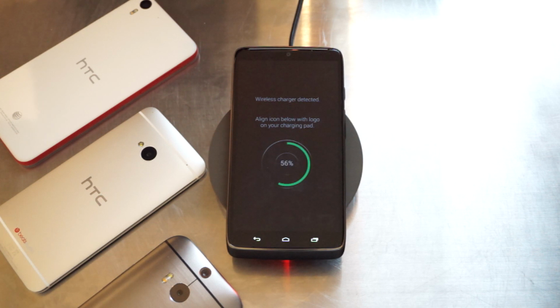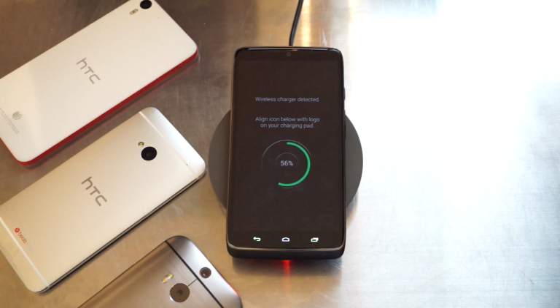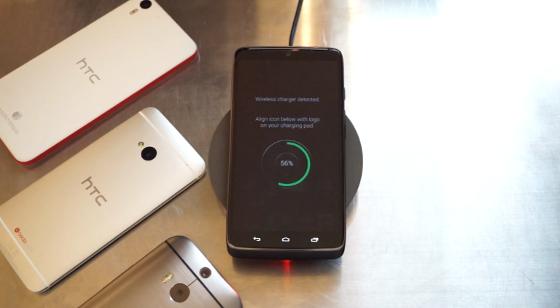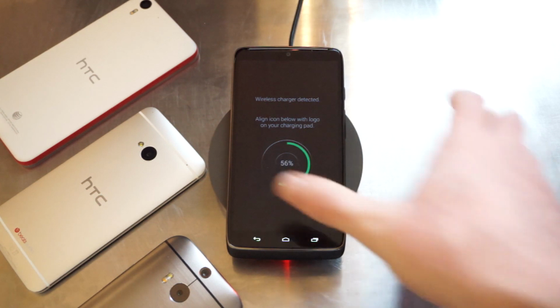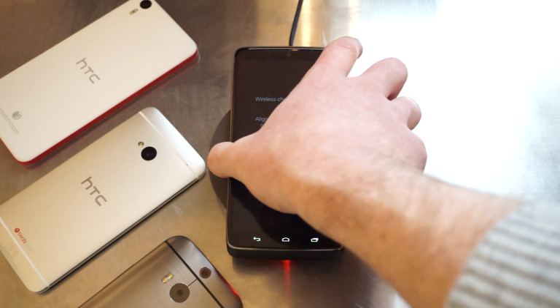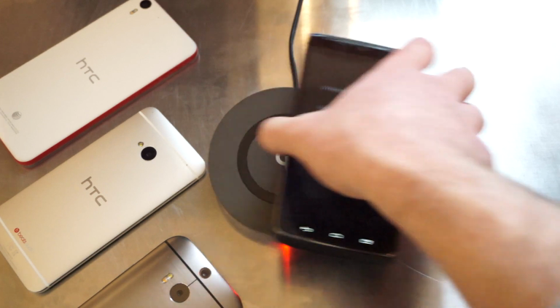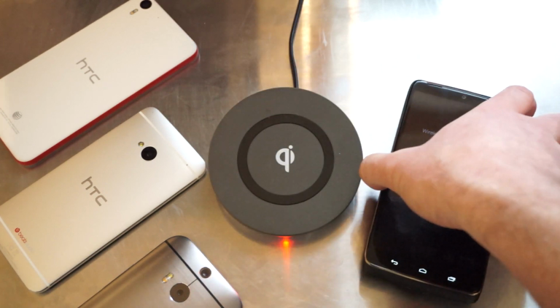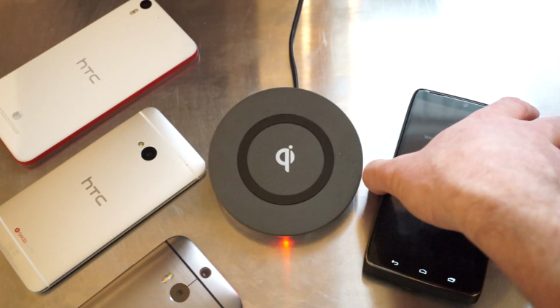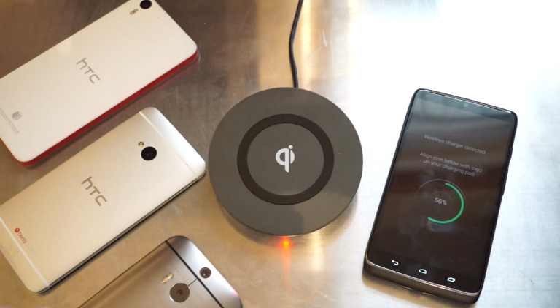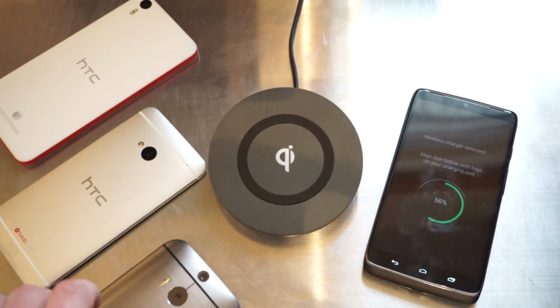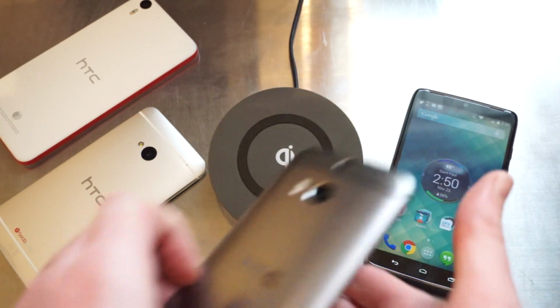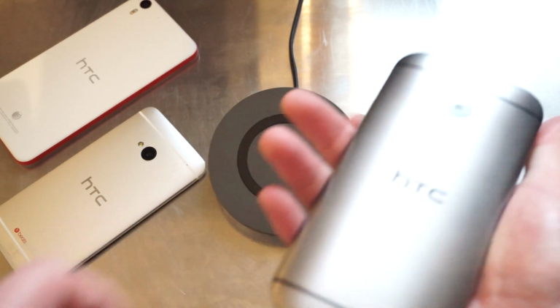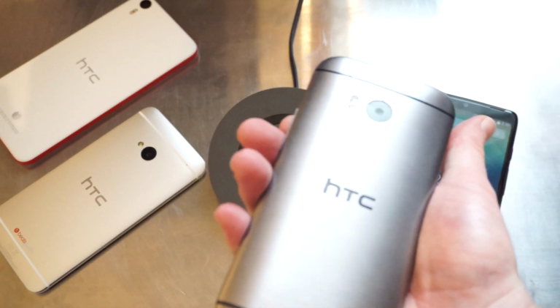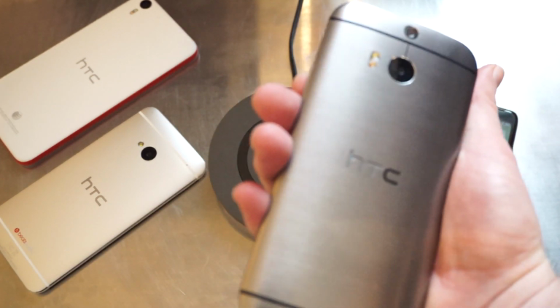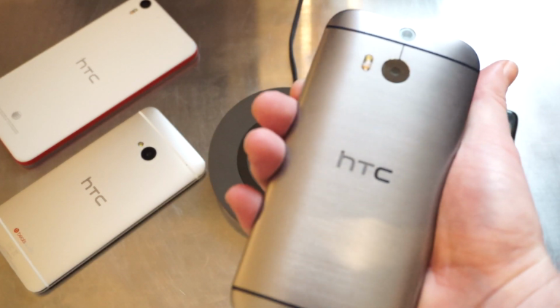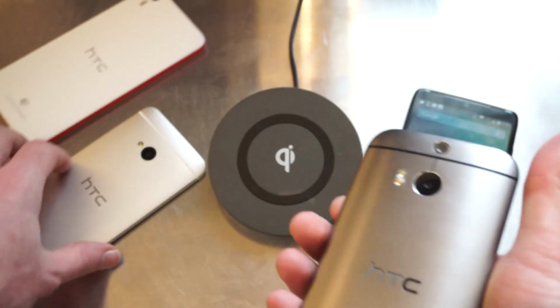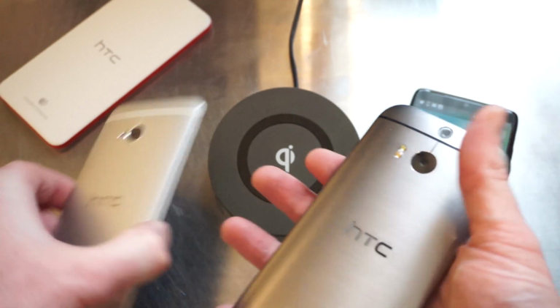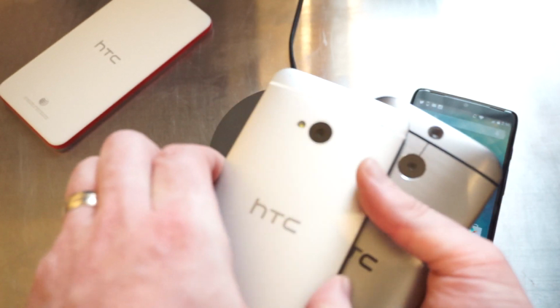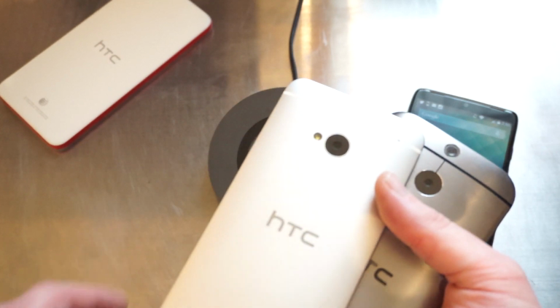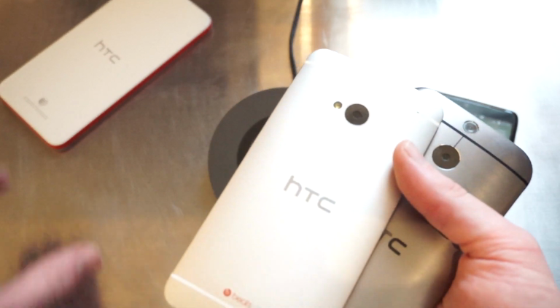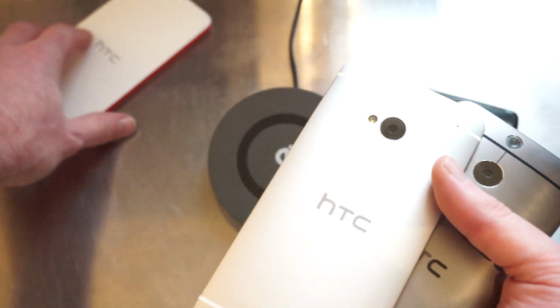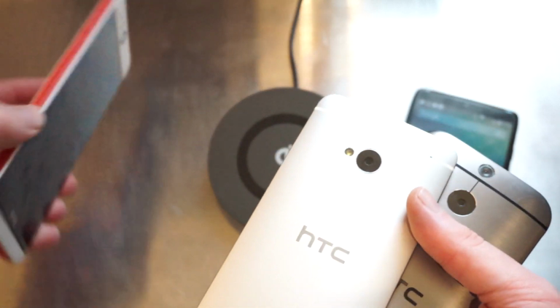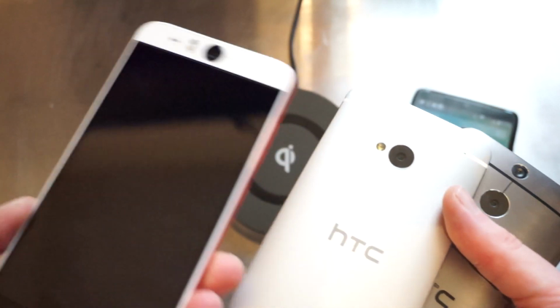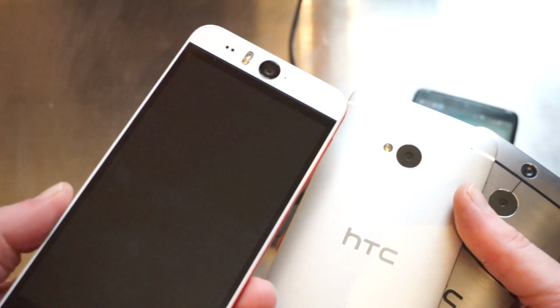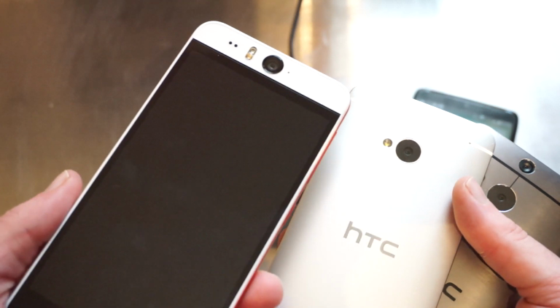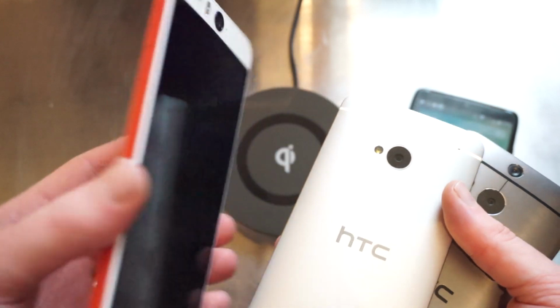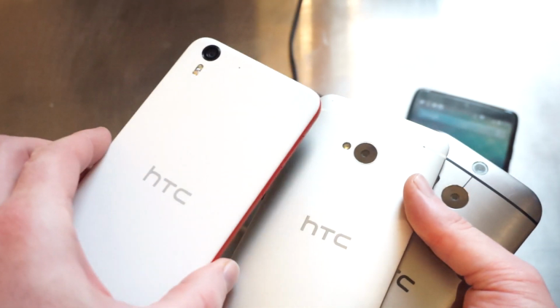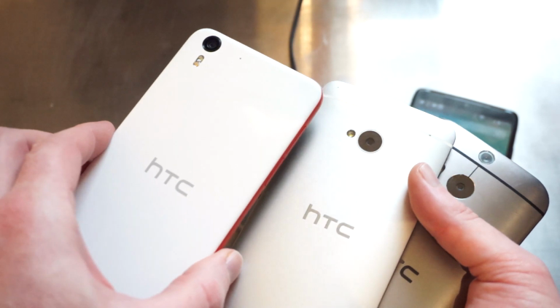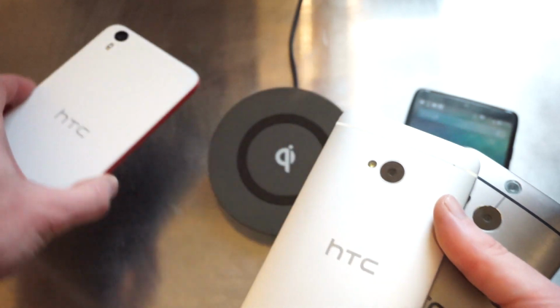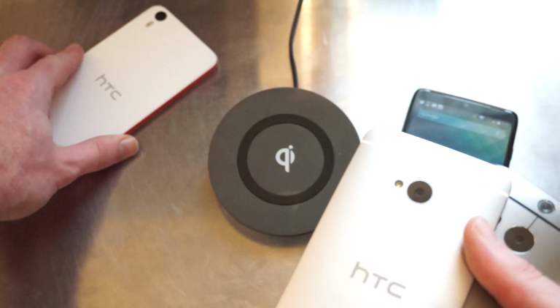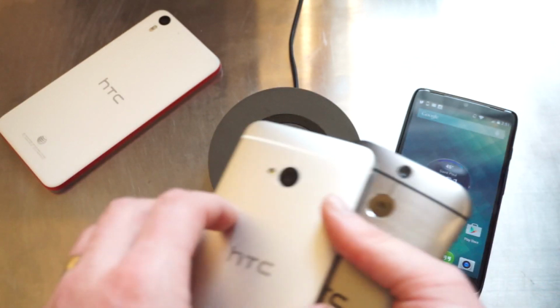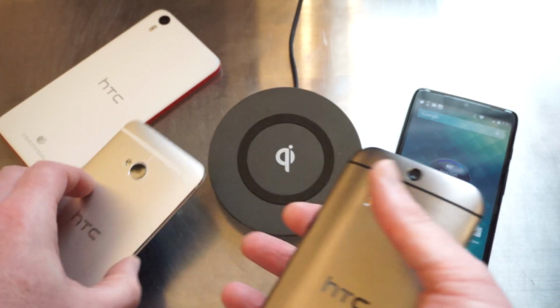But unfortunately not all devices are created equal. We have three devices here from HTC: the HTC One M8, the One M7 from last year, and the brand new HTC Desire Eye. But none of these devices has wireless charging built in.